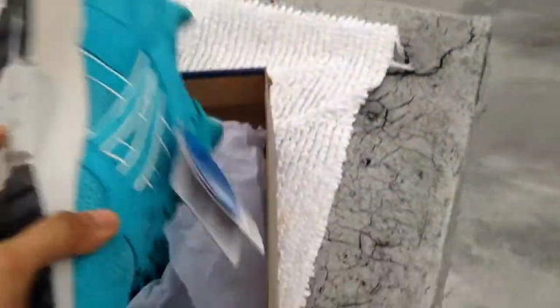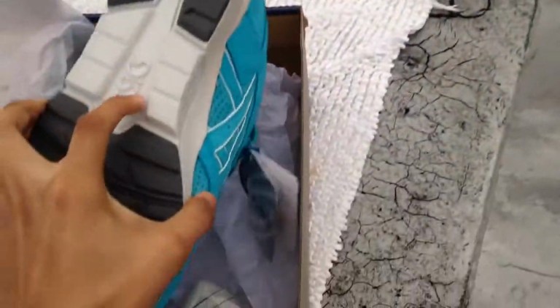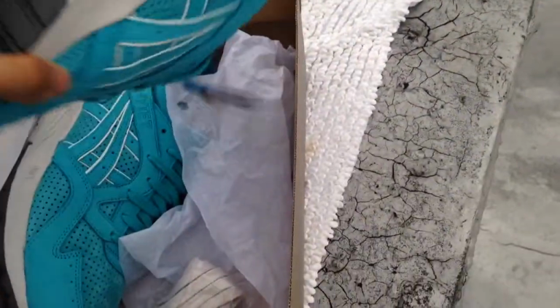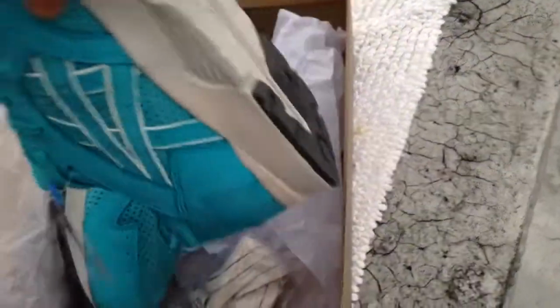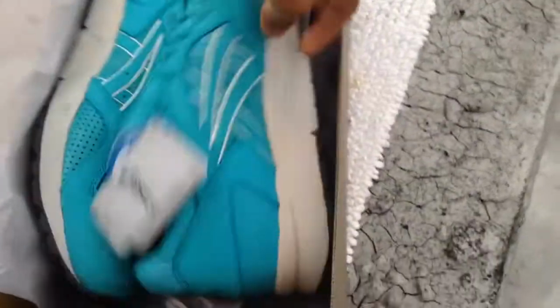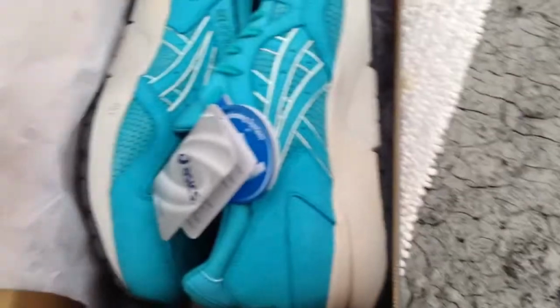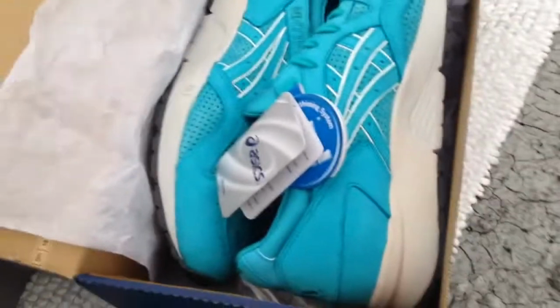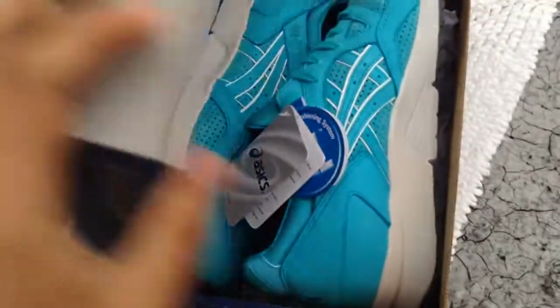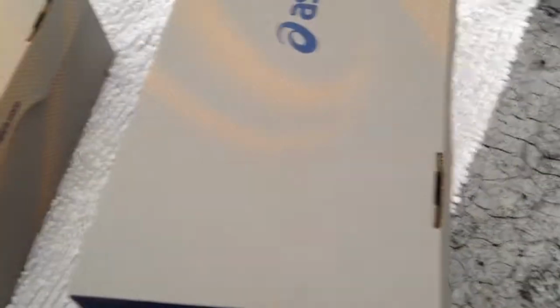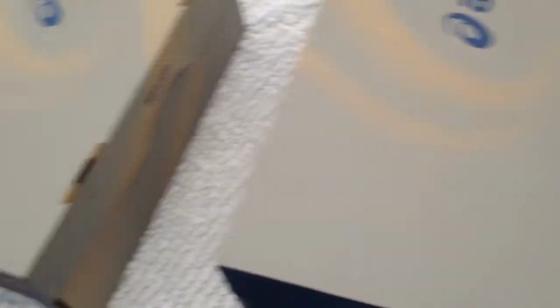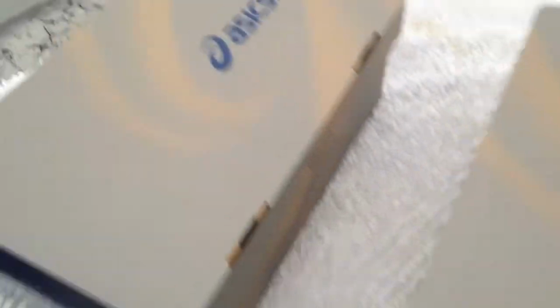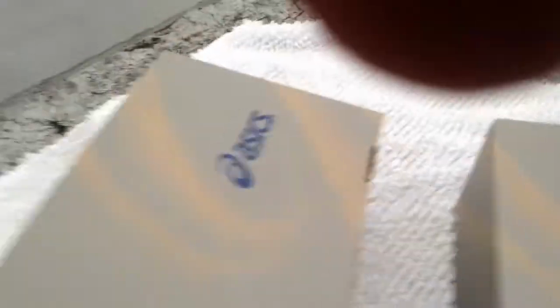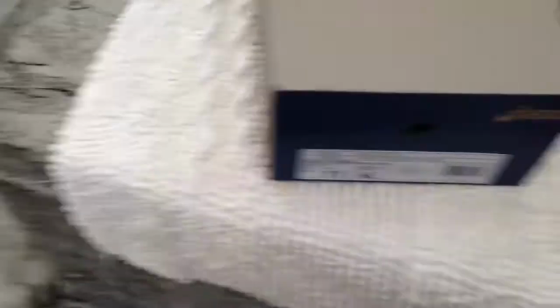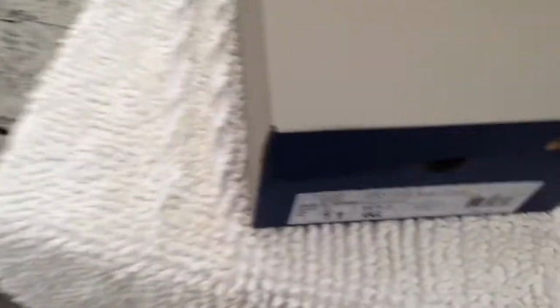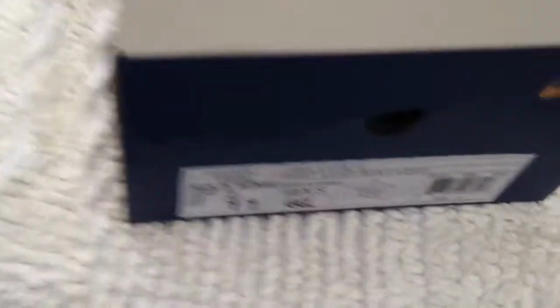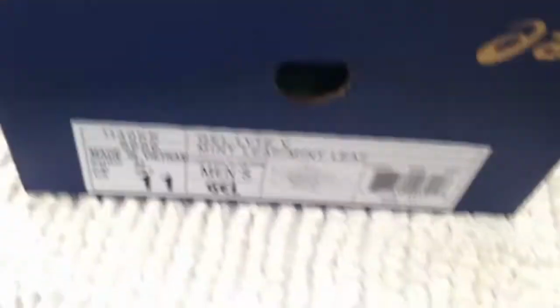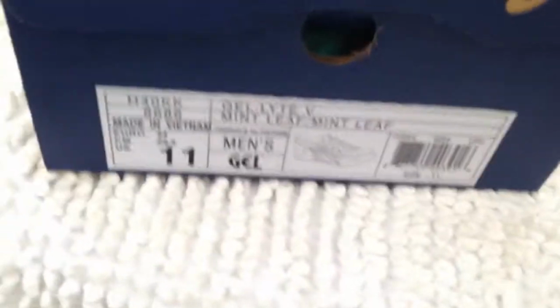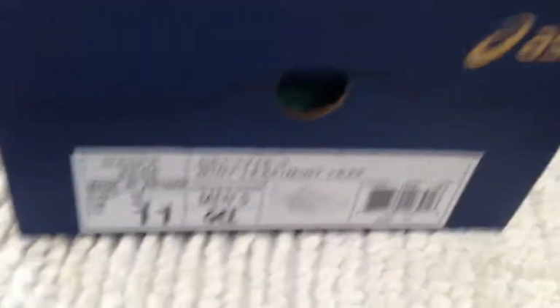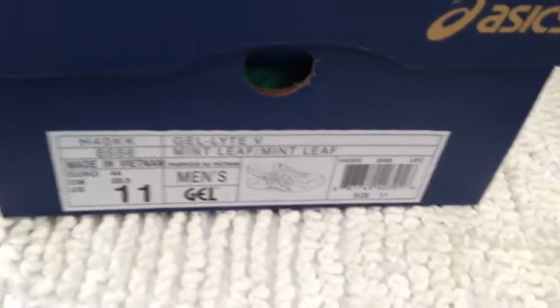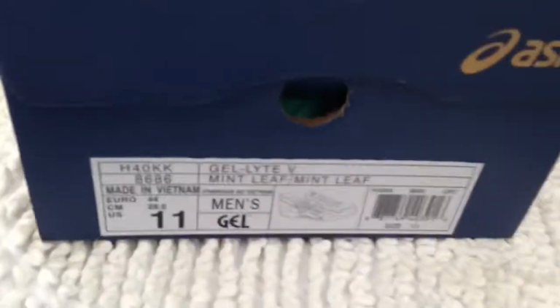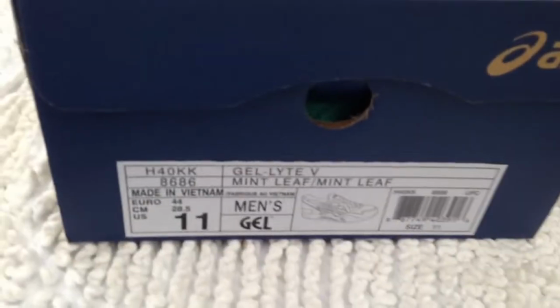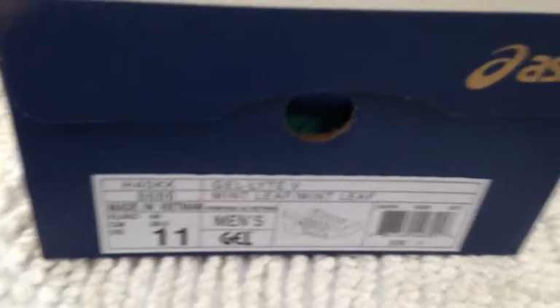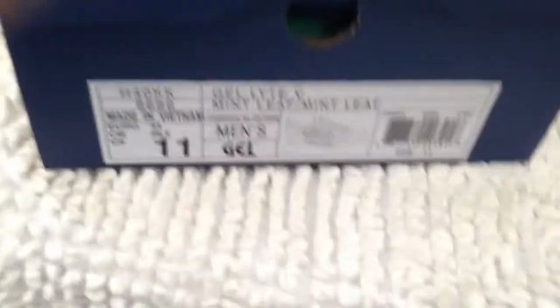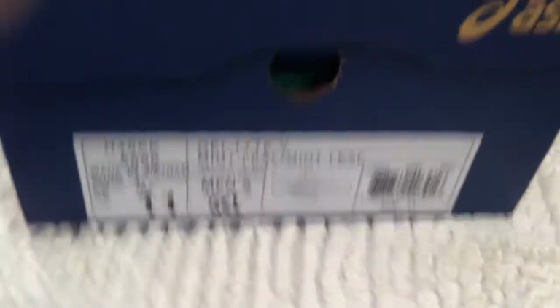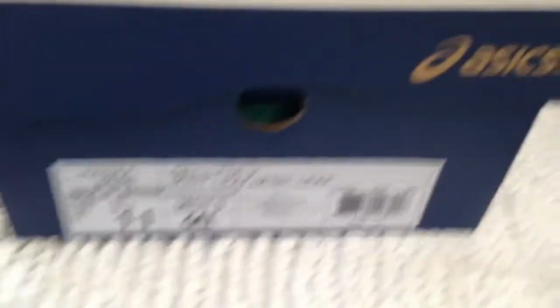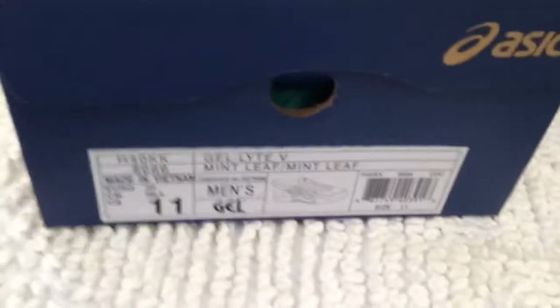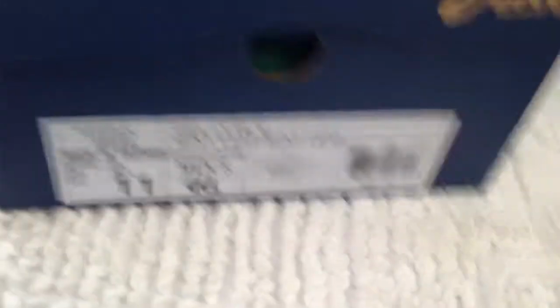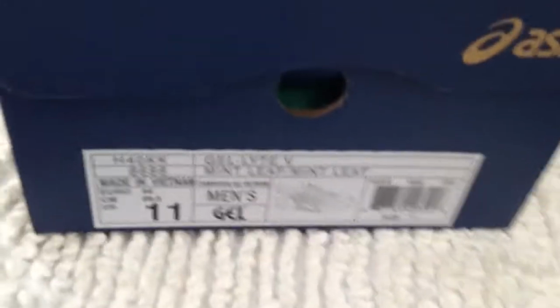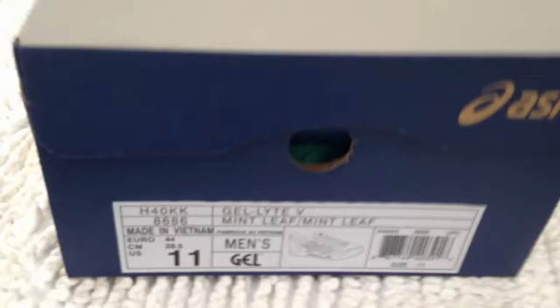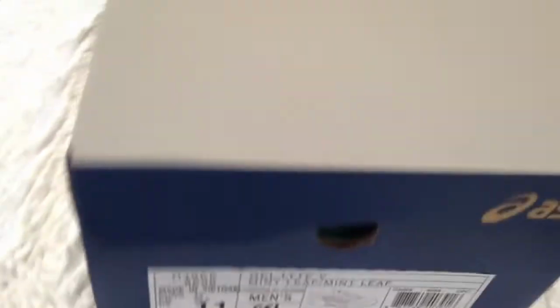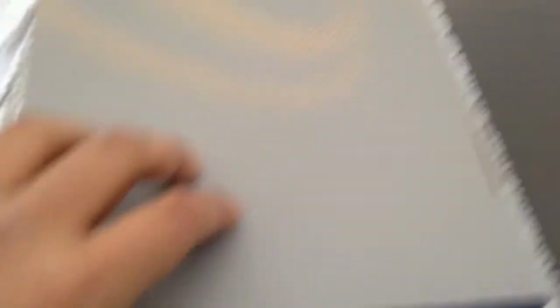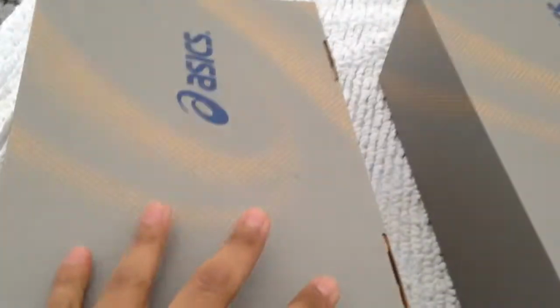I'm going to put it over the camera to my boy Leazos, he's going to review the Mints right now. What's up YouTube, this is the Mint Leaf ASICS. I'm trying to do this fast because it's about to pour right now. So these are the Mint Leaf, size 11 — I'm about to open the box right now.